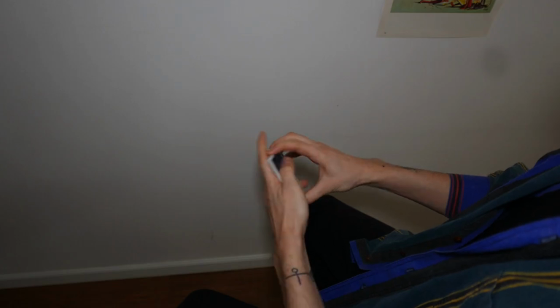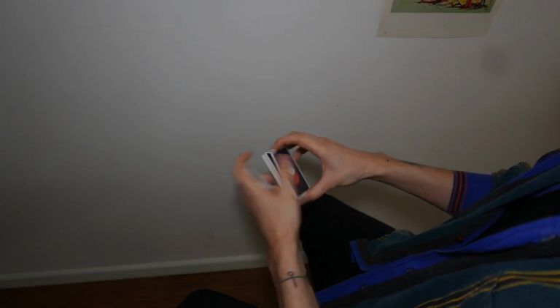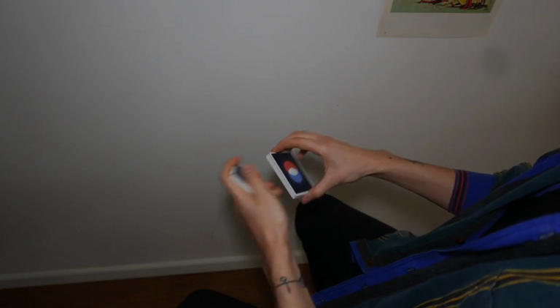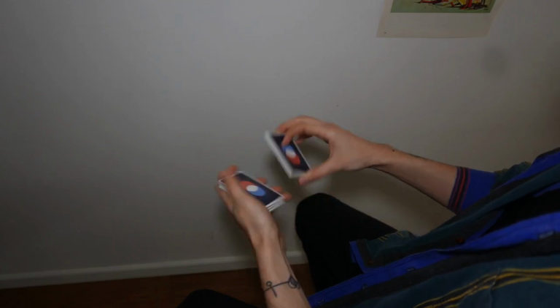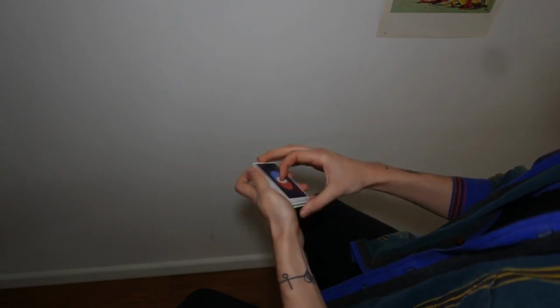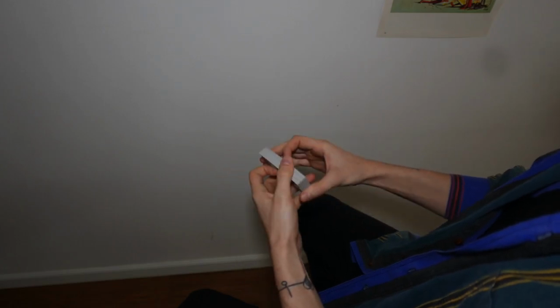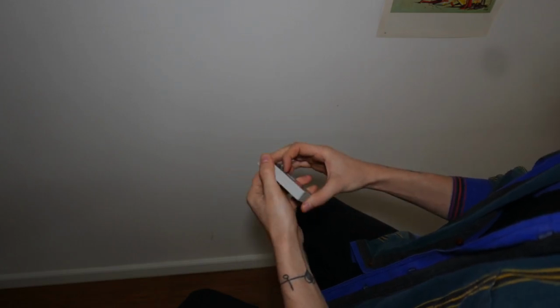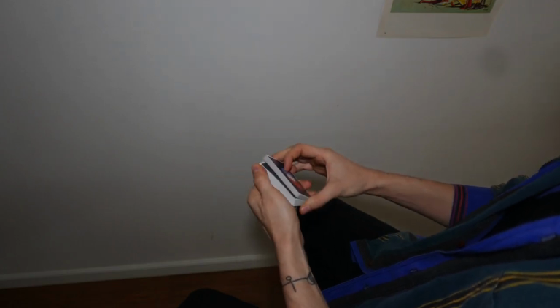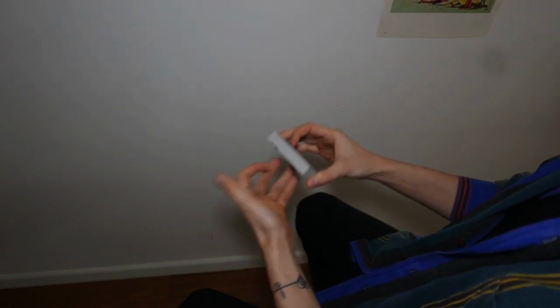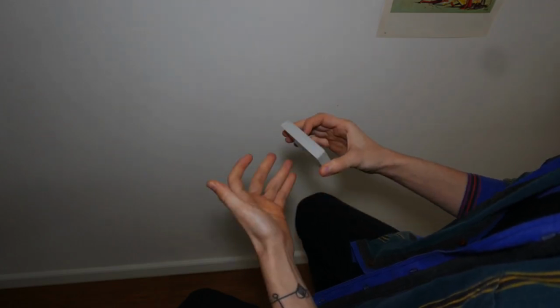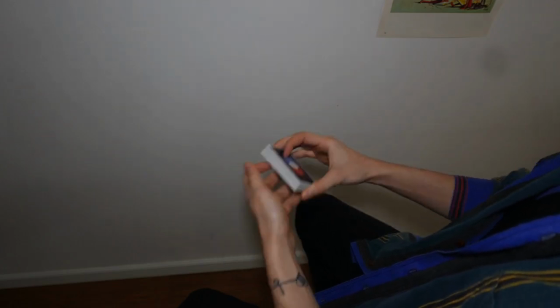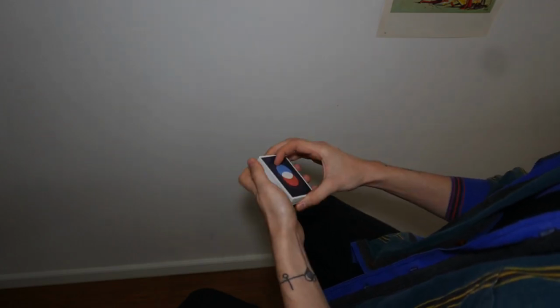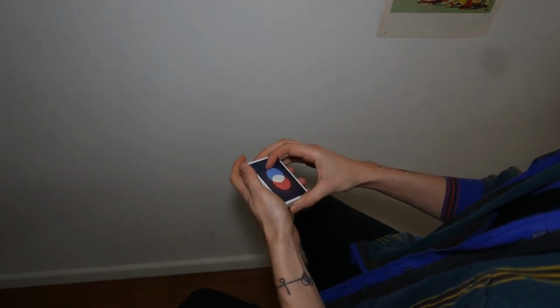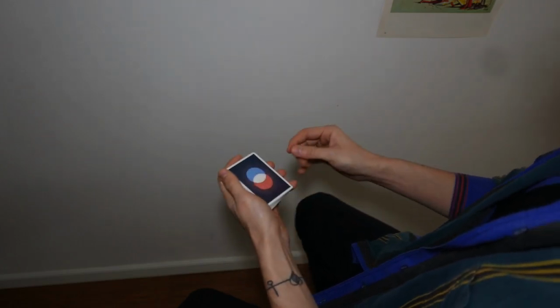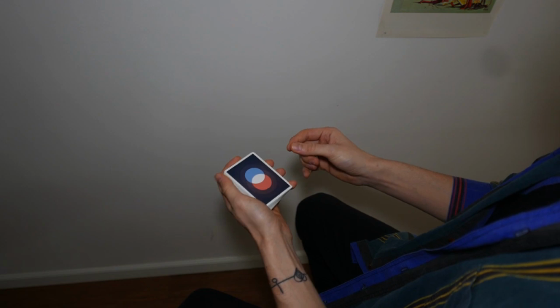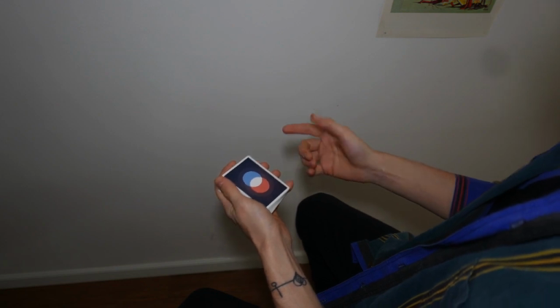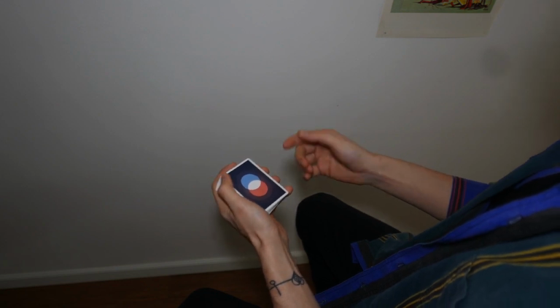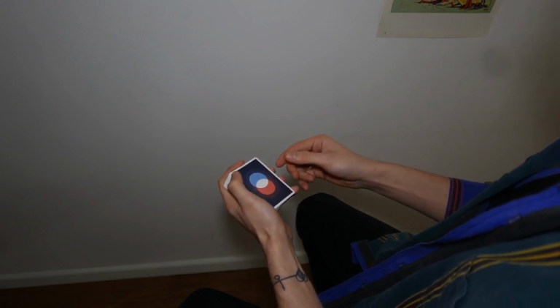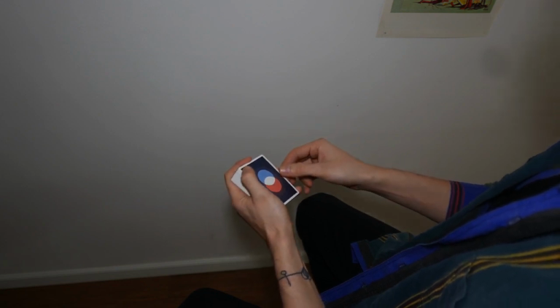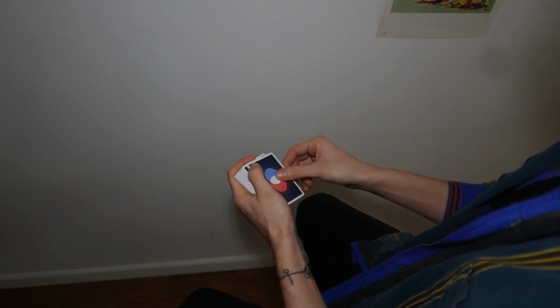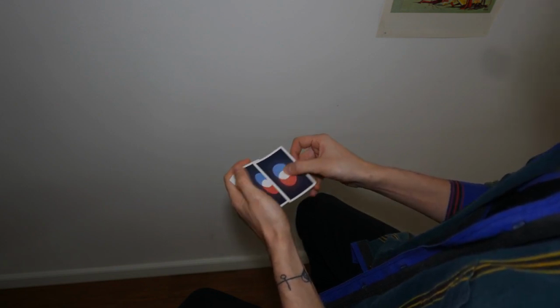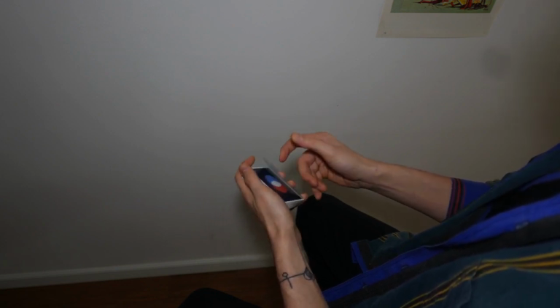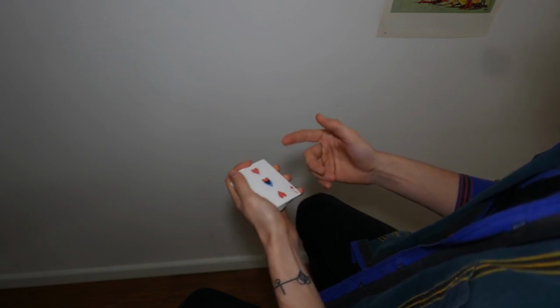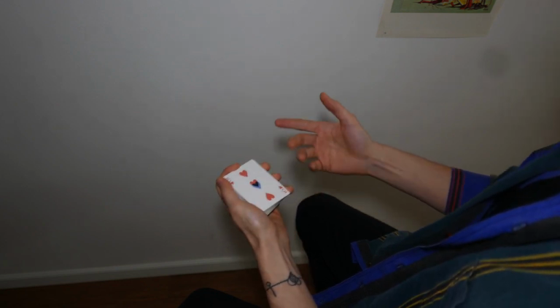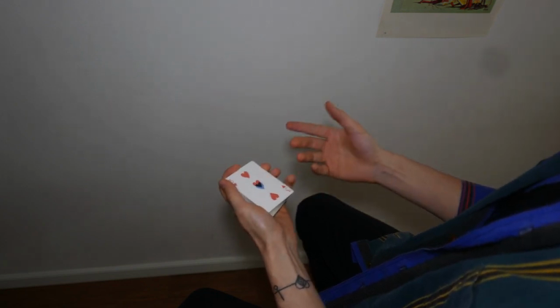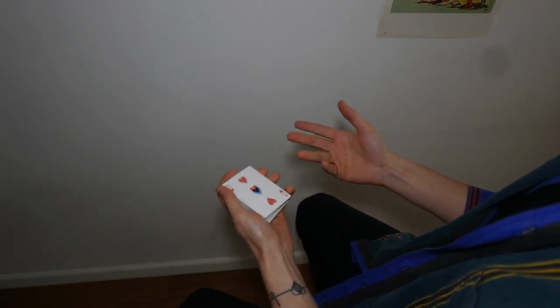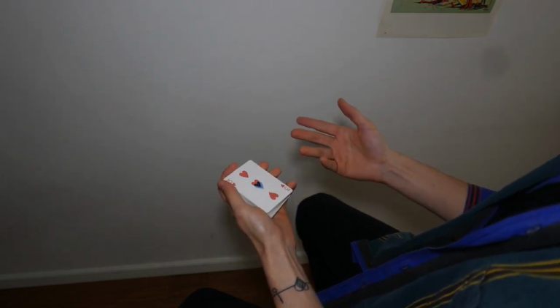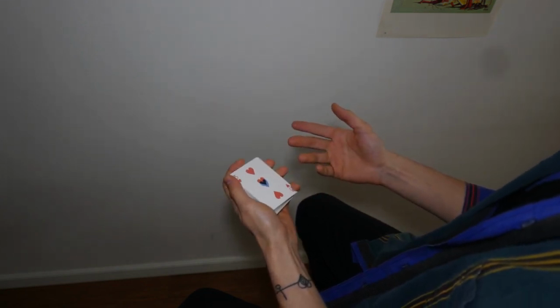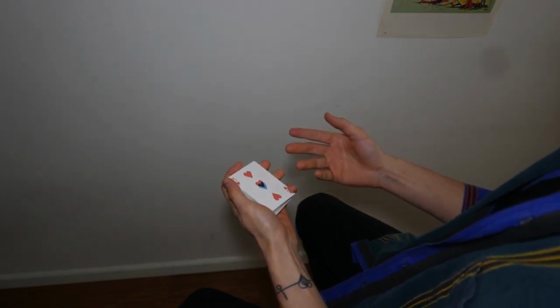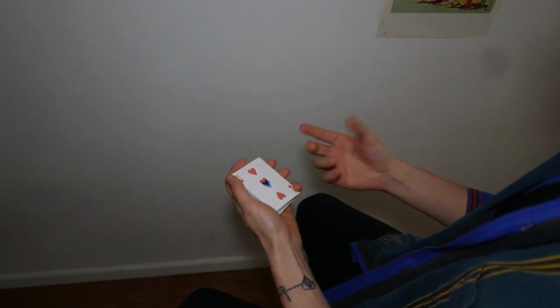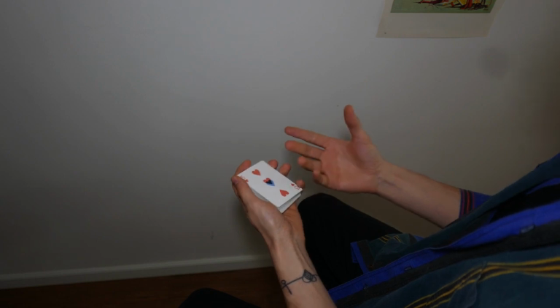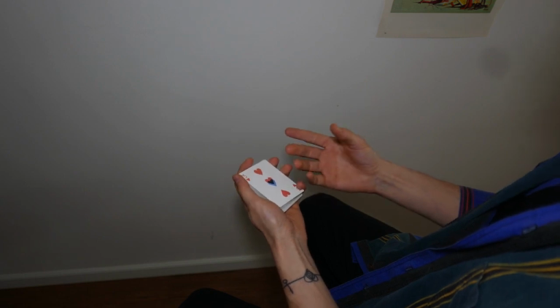The next color change we're going to learn is one of the building blocks of card magic. Maybe I'm overdoing it a bit, but every card magician knows it — it's called the Cardini Change.